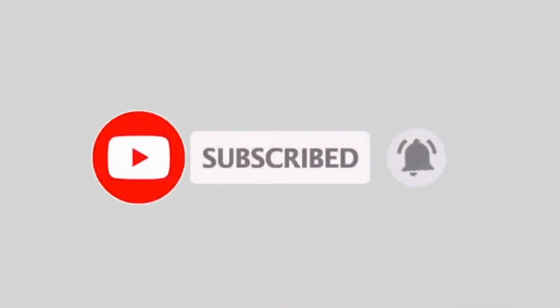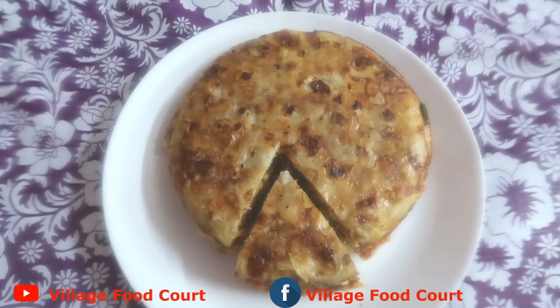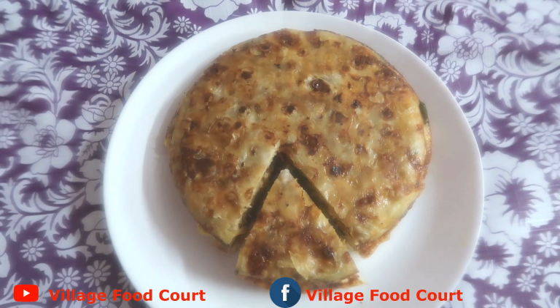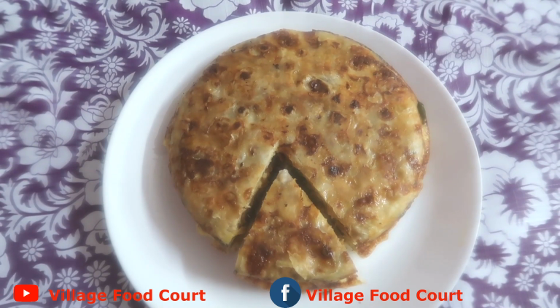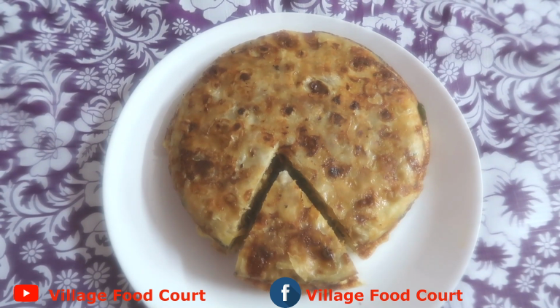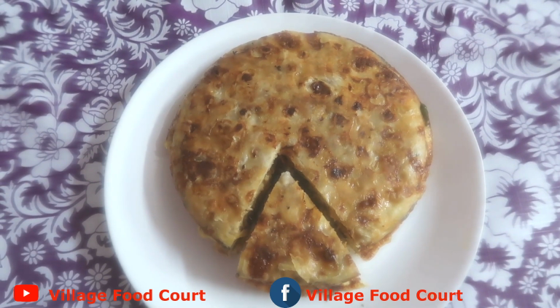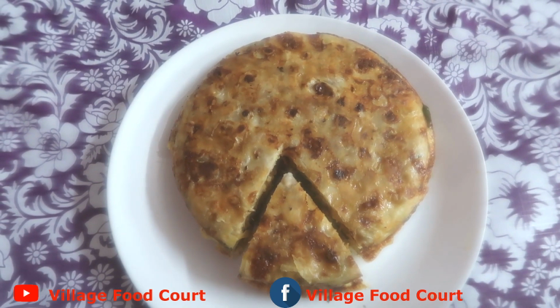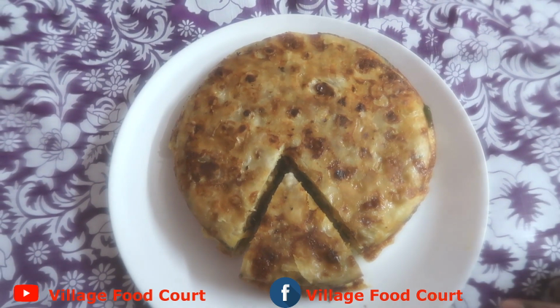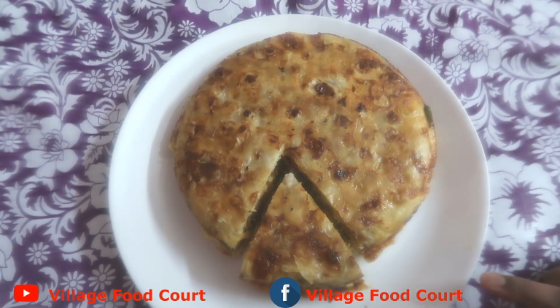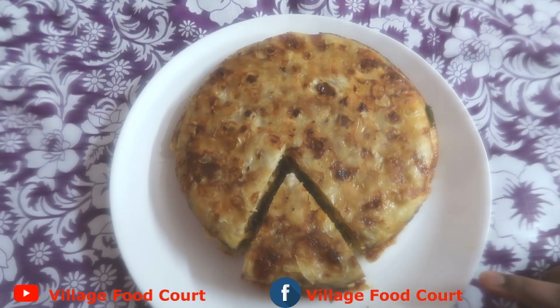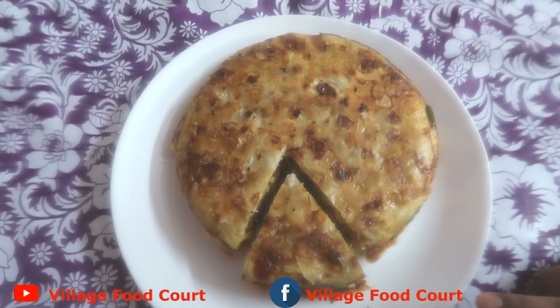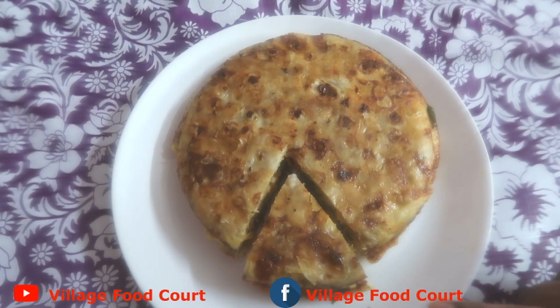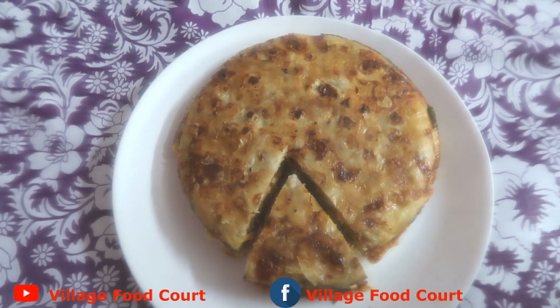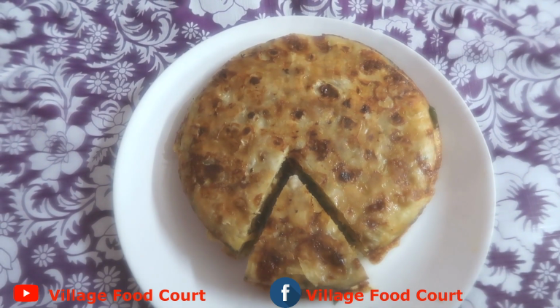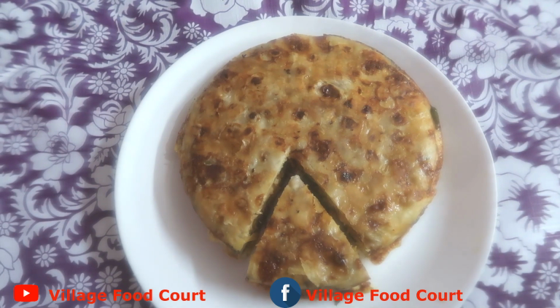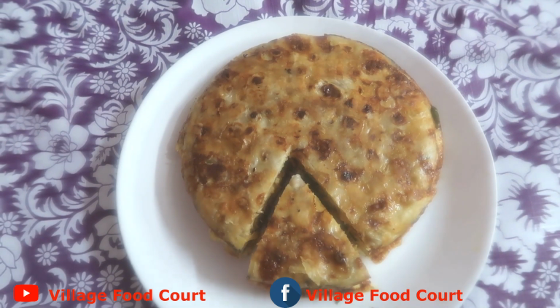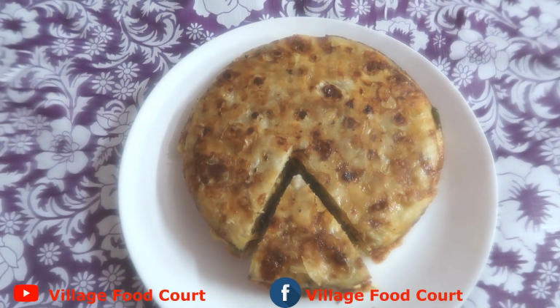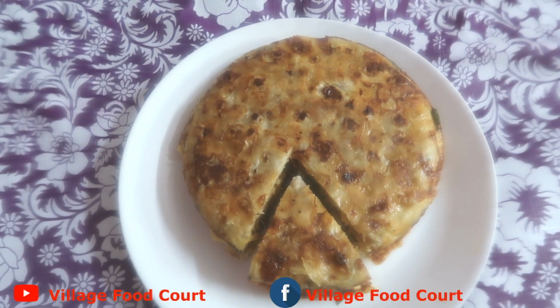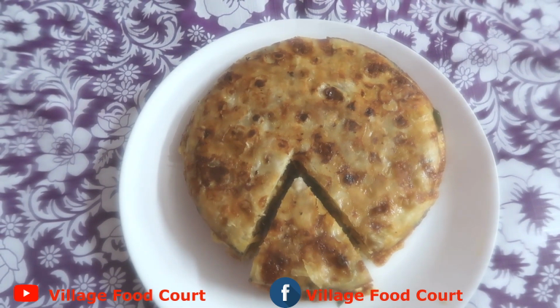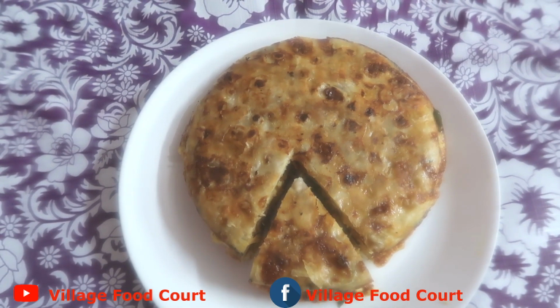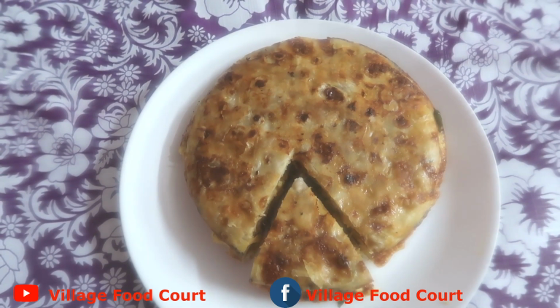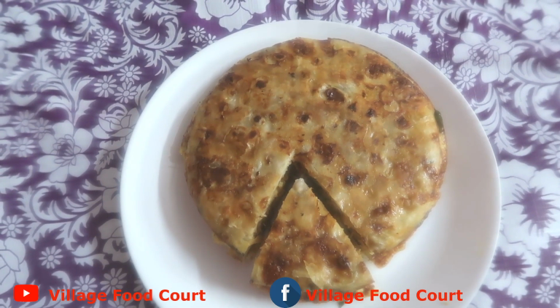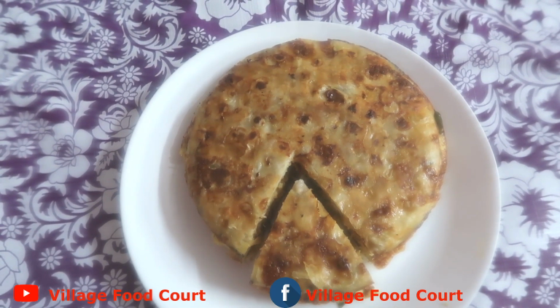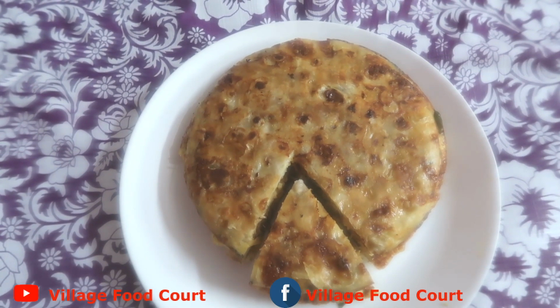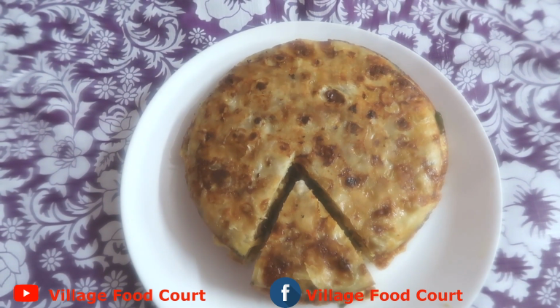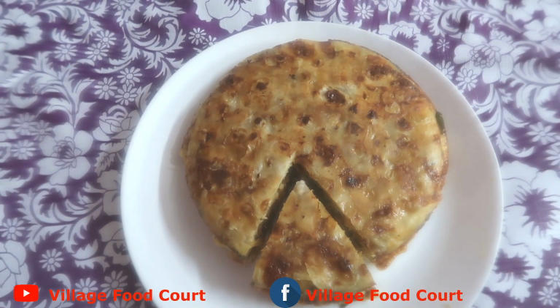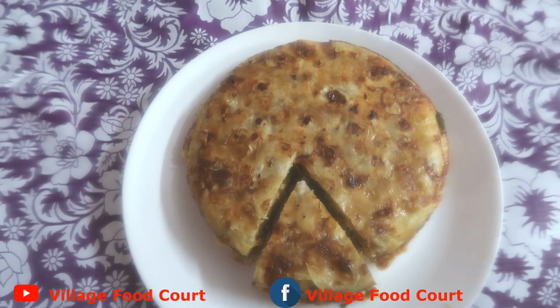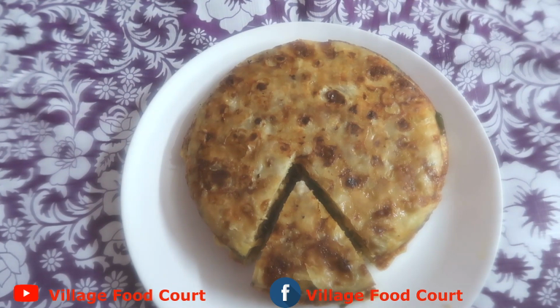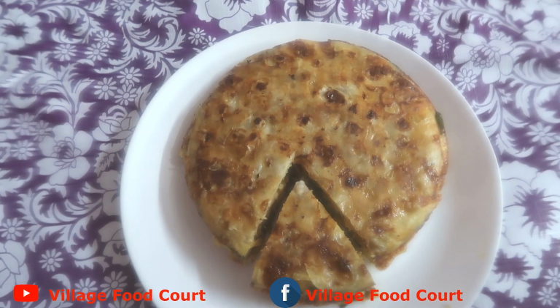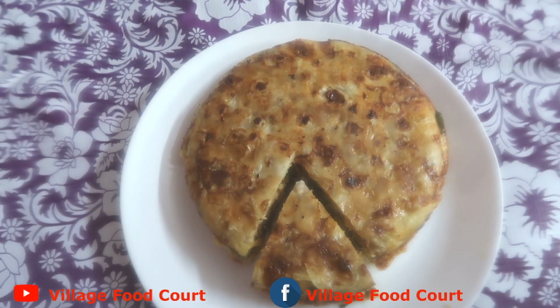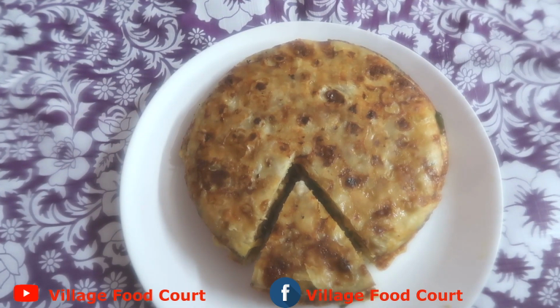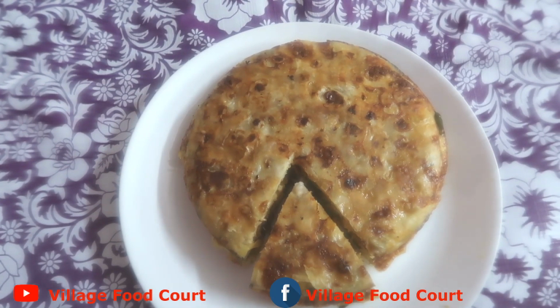Hi friends, welcome back to my channel. Today I'm going to show you a spicy recipe. If you like this video, subscribe to my channel, like and comment.